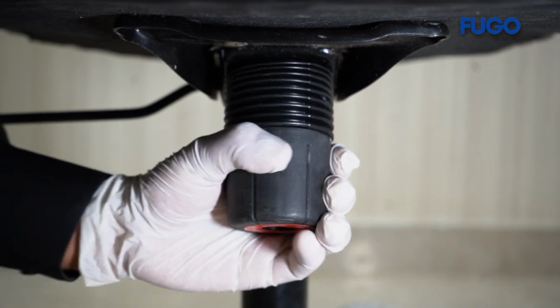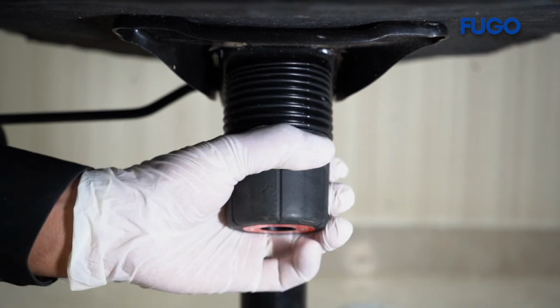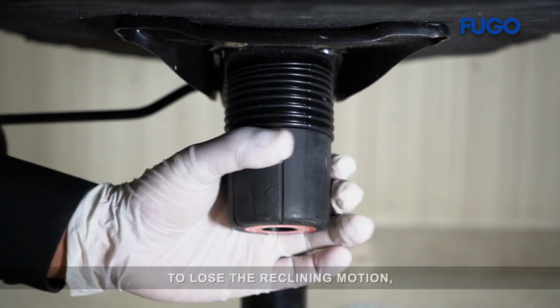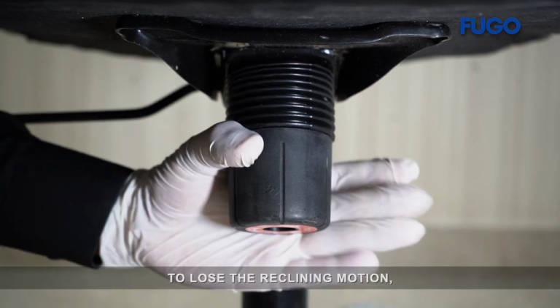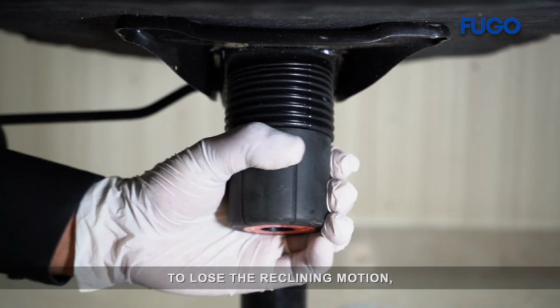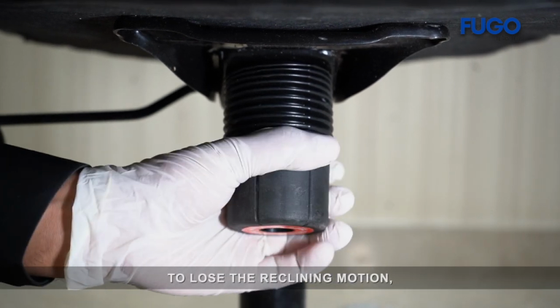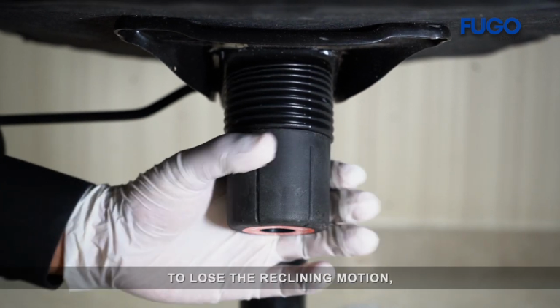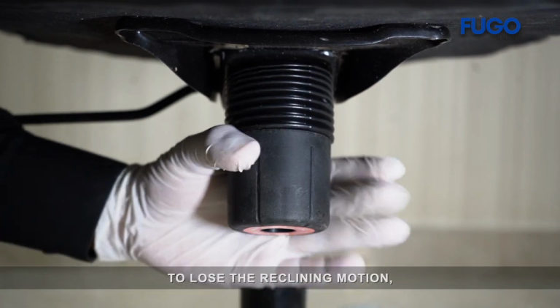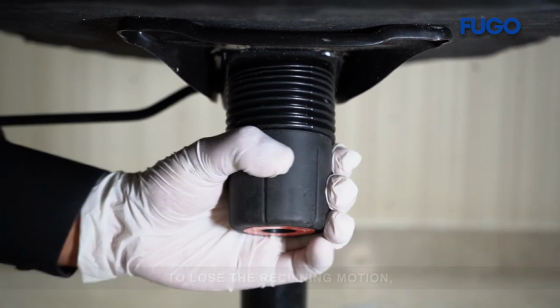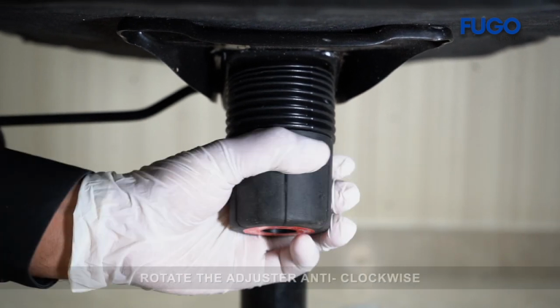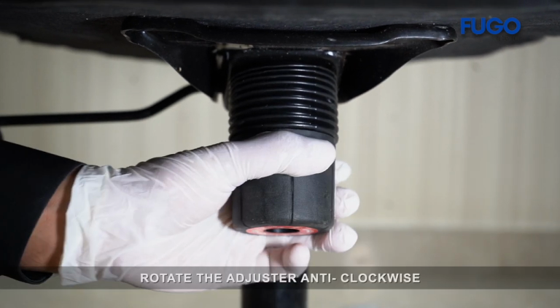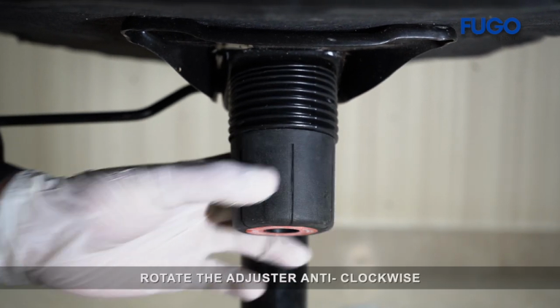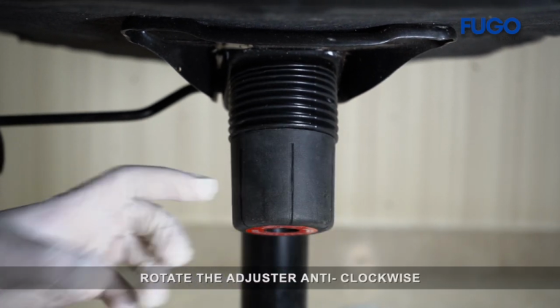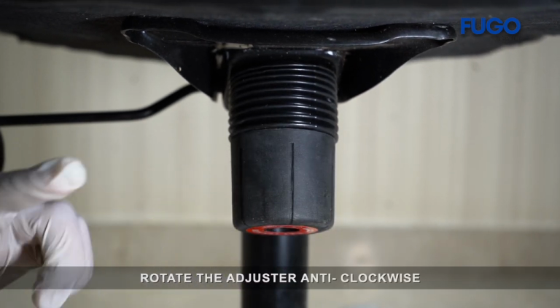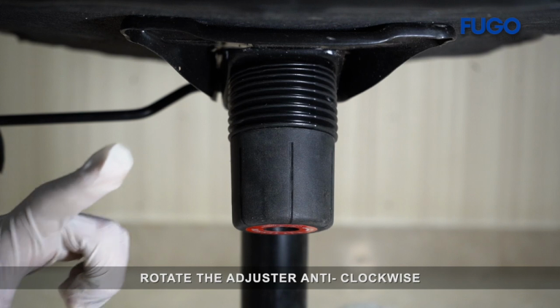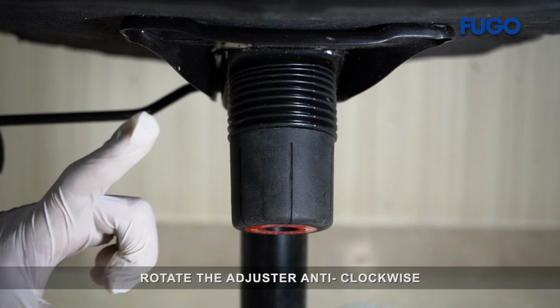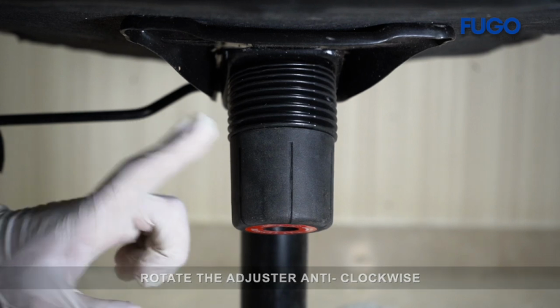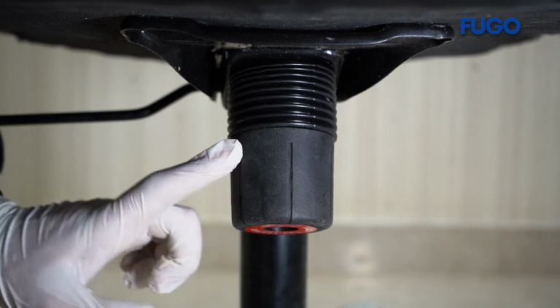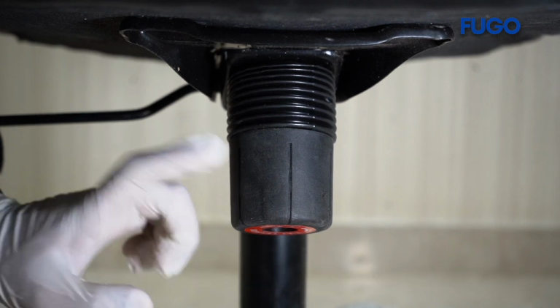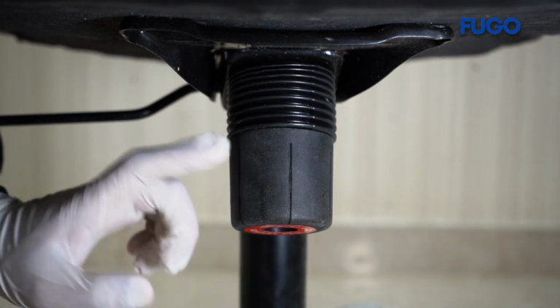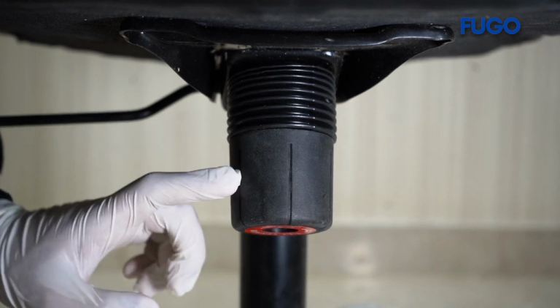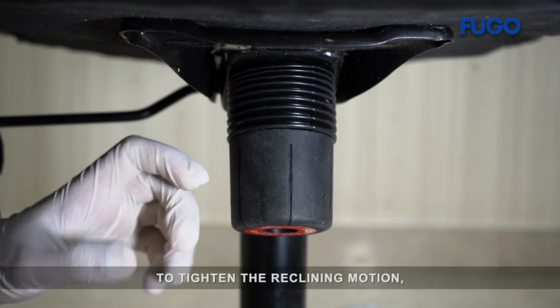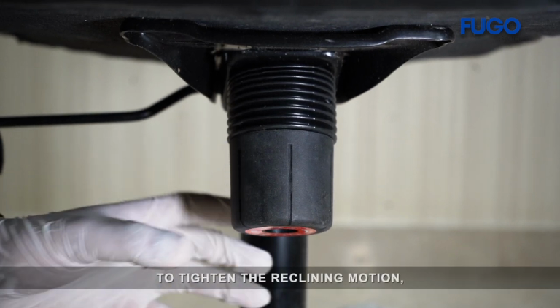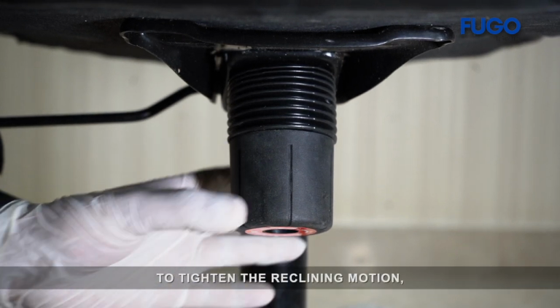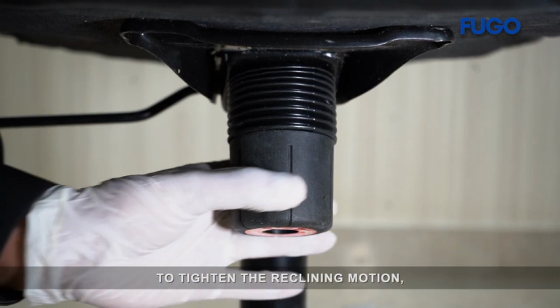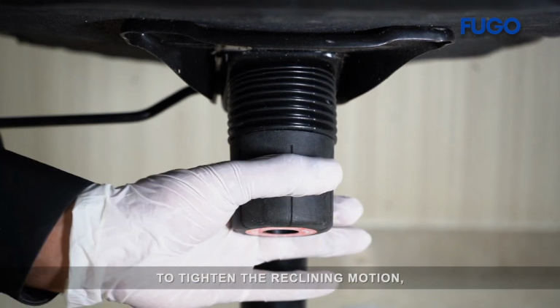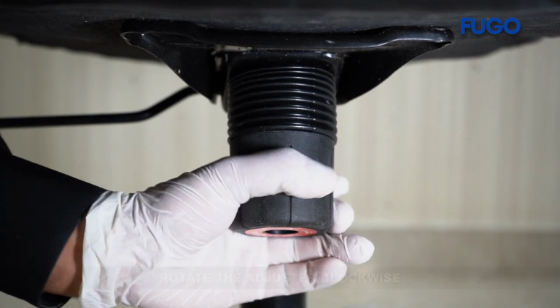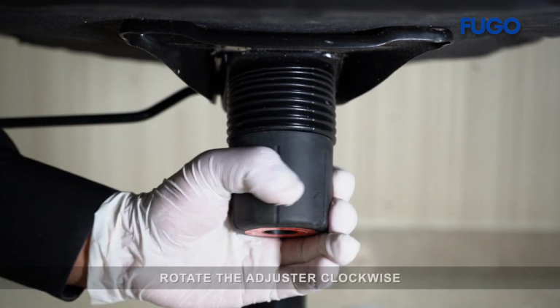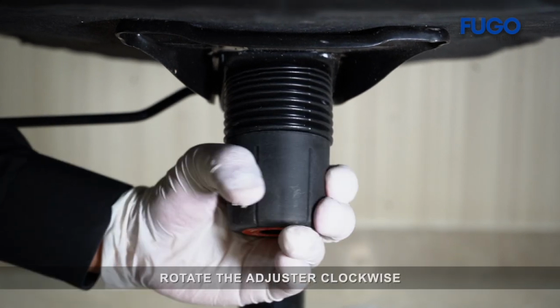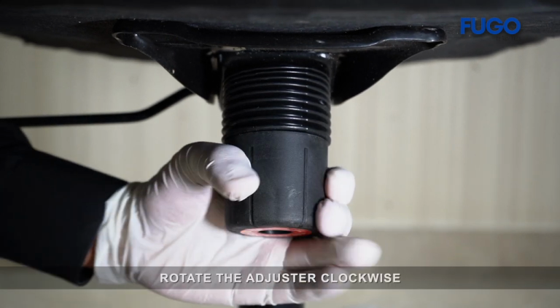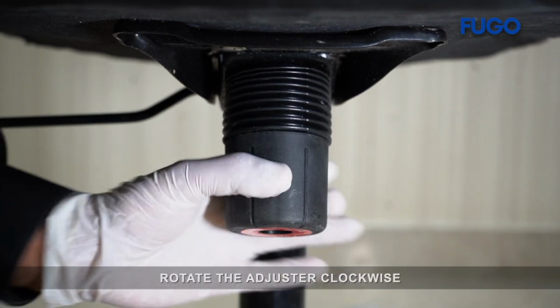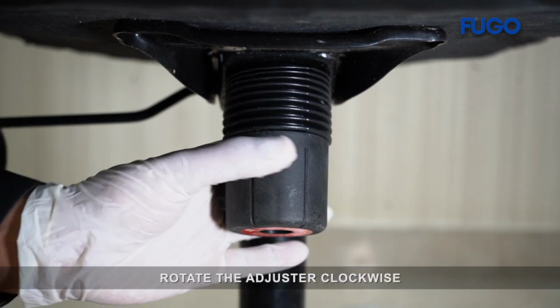To loosen the reclining motion, rotate the adjuster anticlockwise. To tighten the reclining motion, rotate the adjuster clockwise.